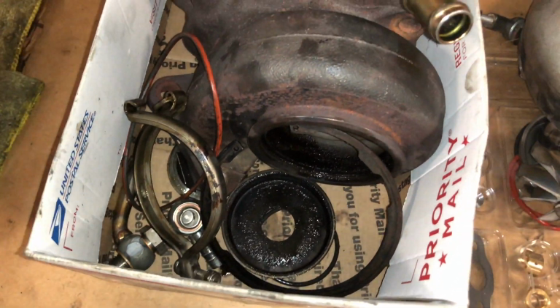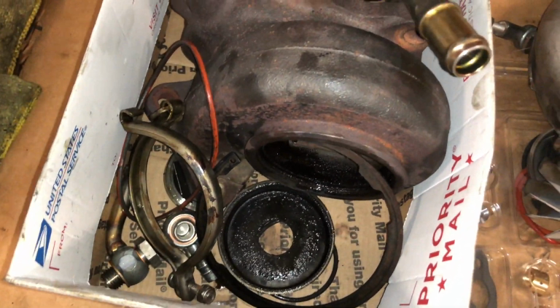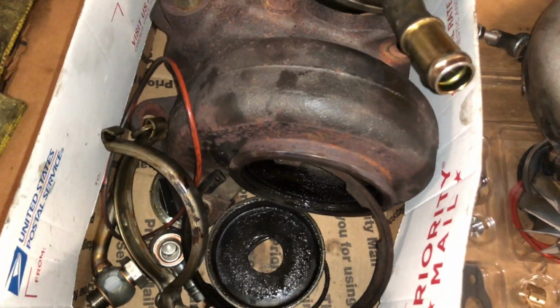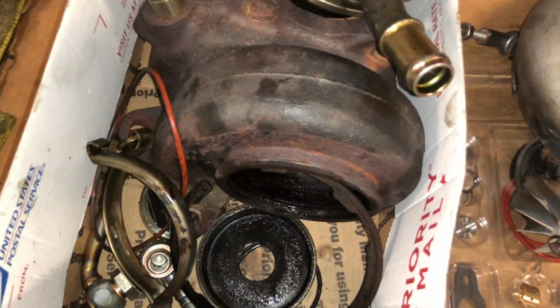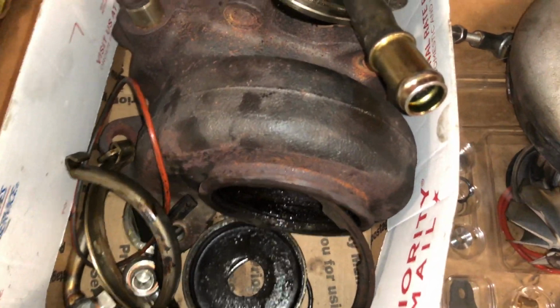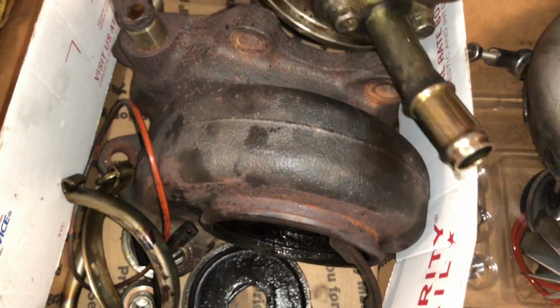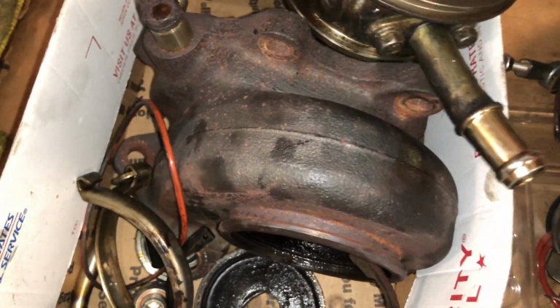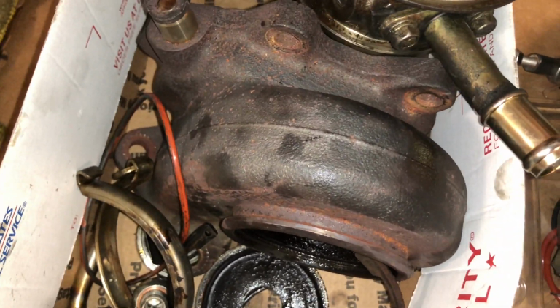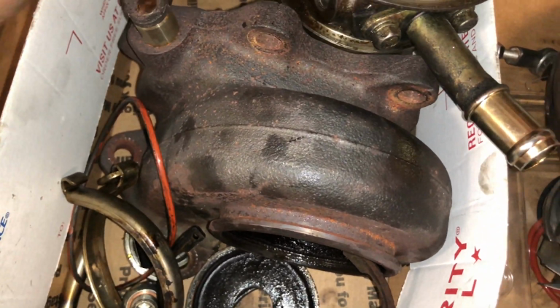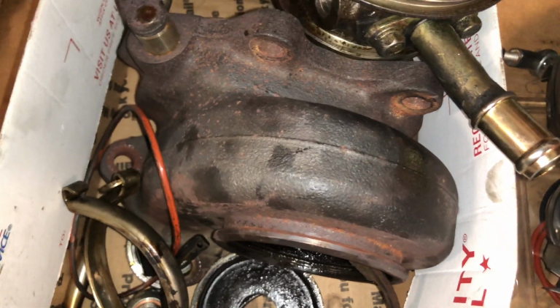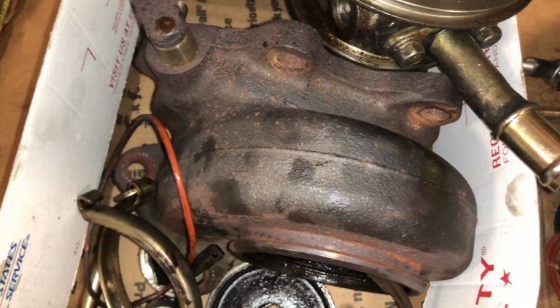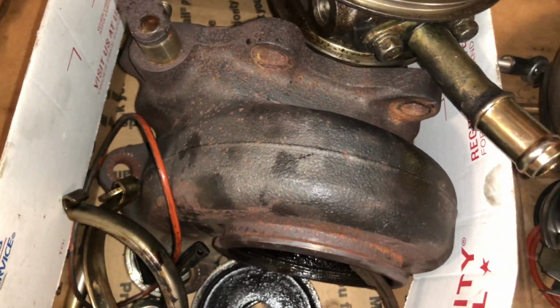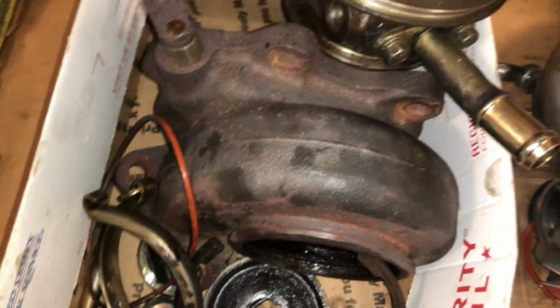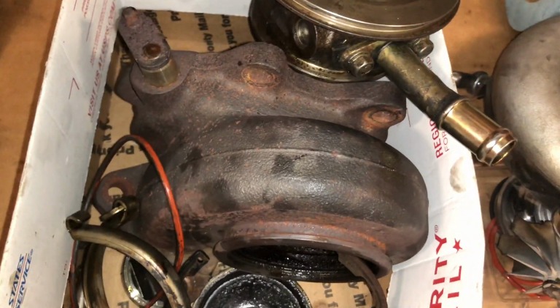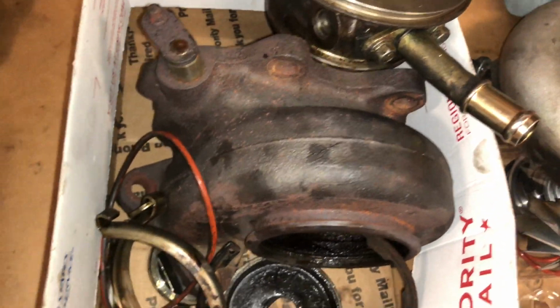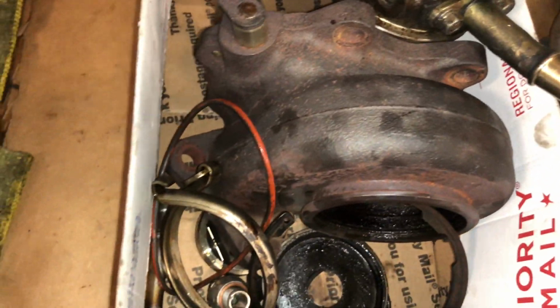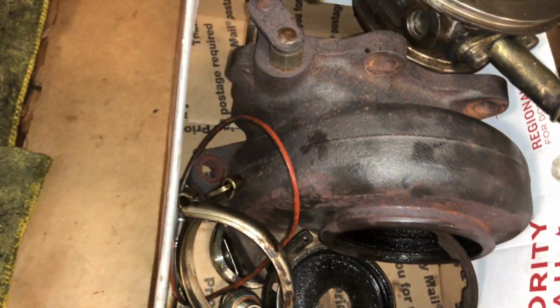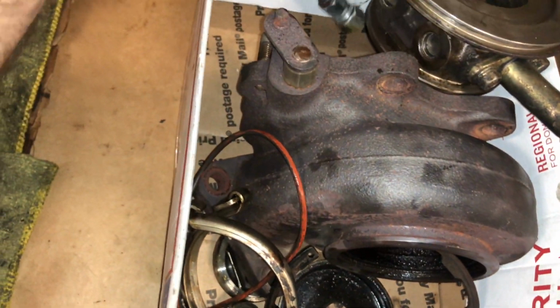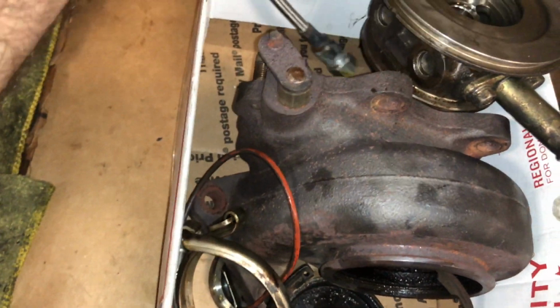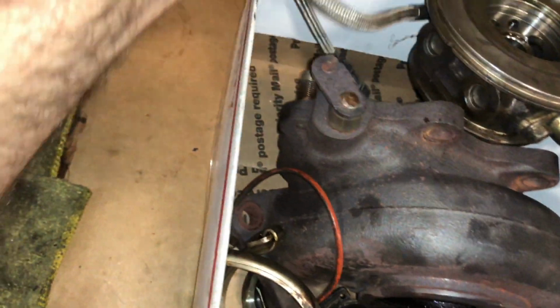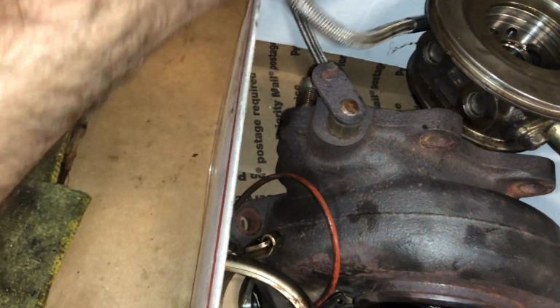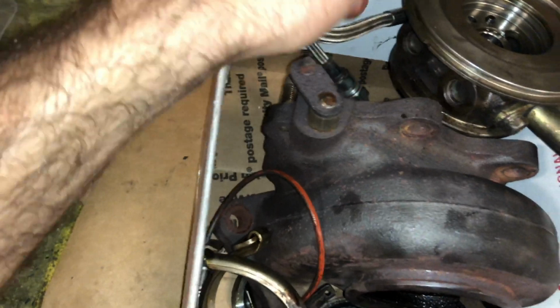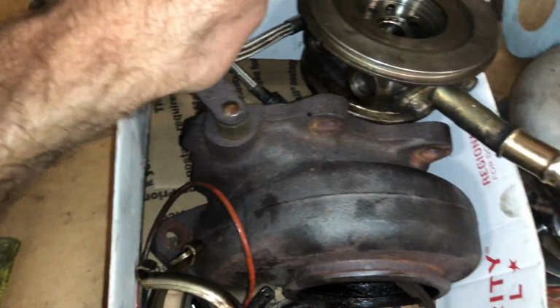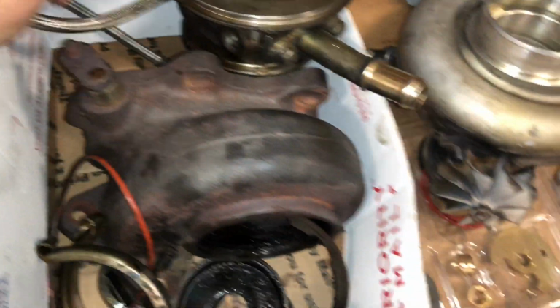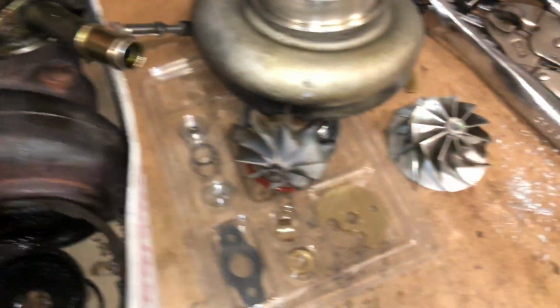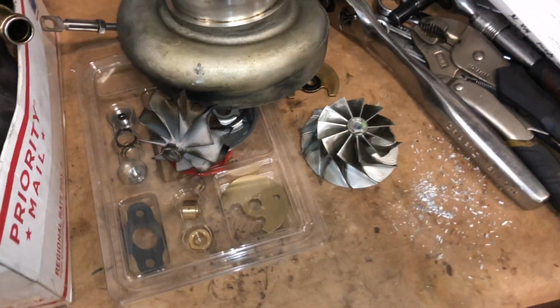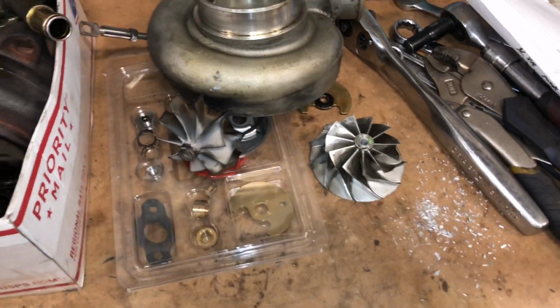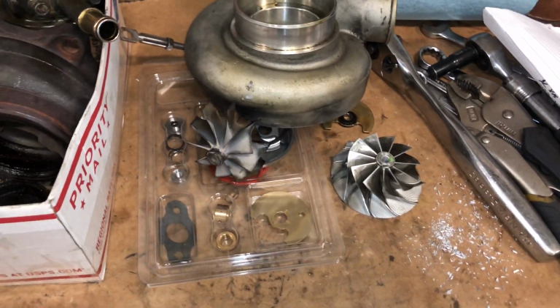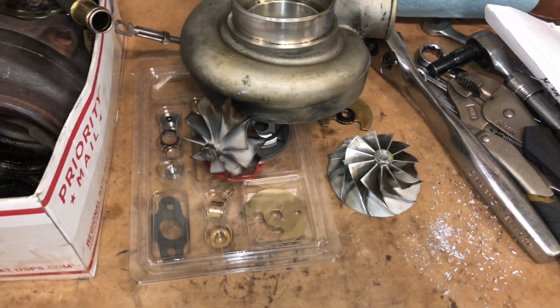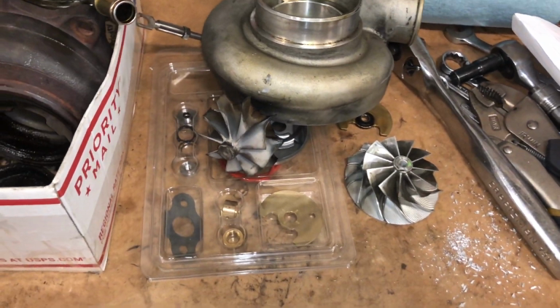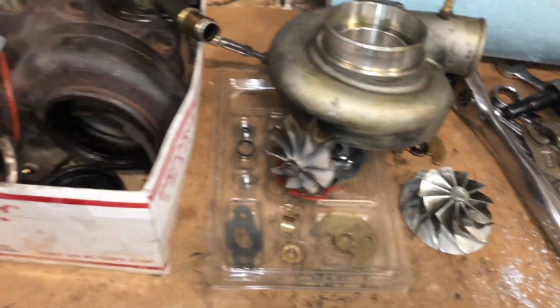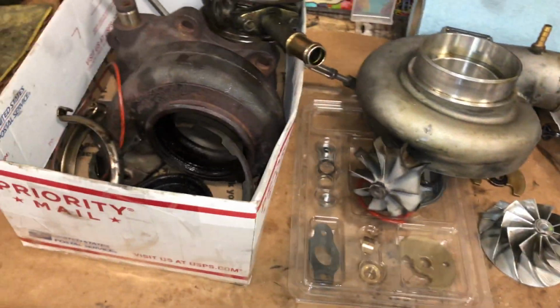If you have a turbo like this that needs repair and you don't want to do it yourself, you could always send me an email and I'll see if I can make time to do it. But that's everything for this video.